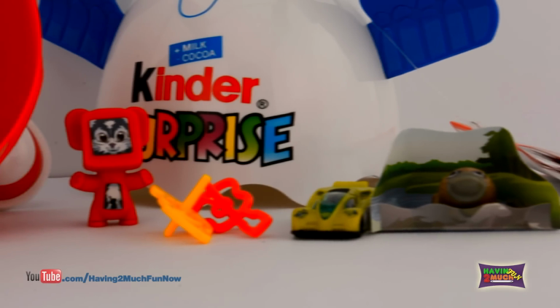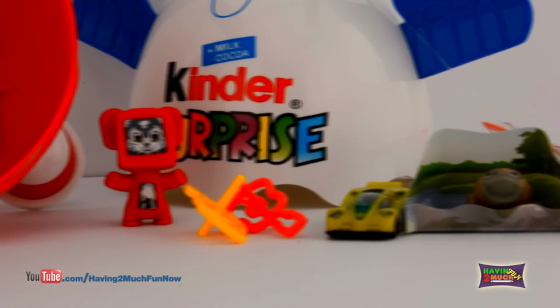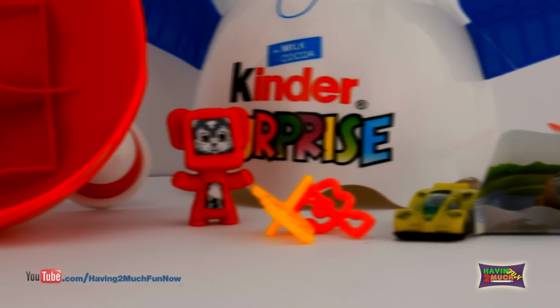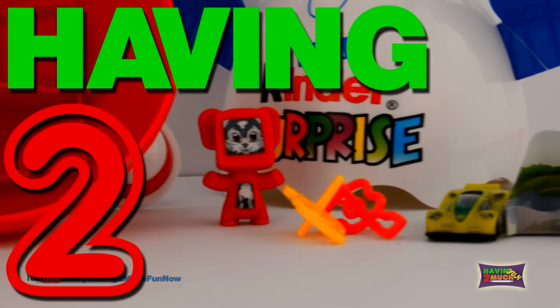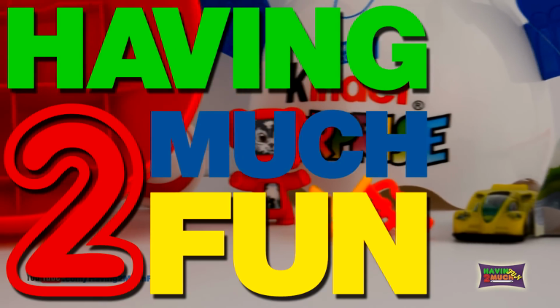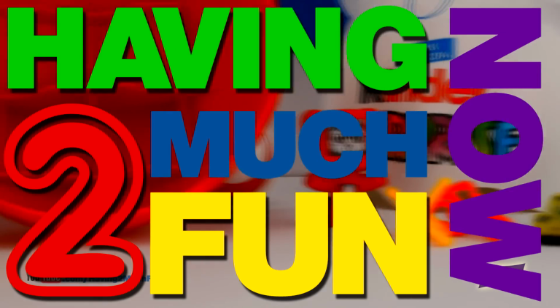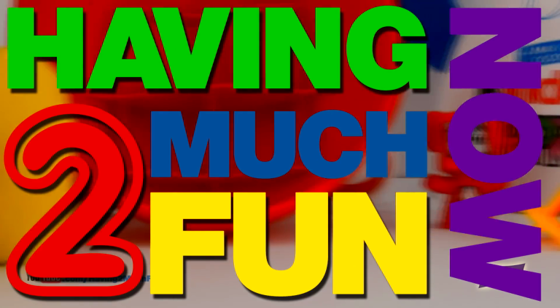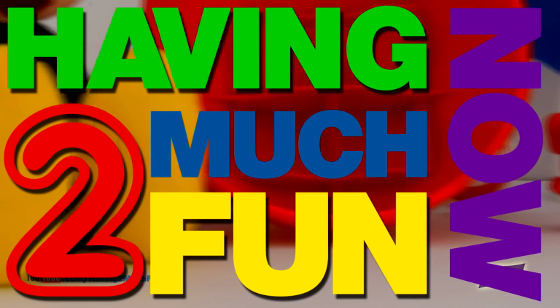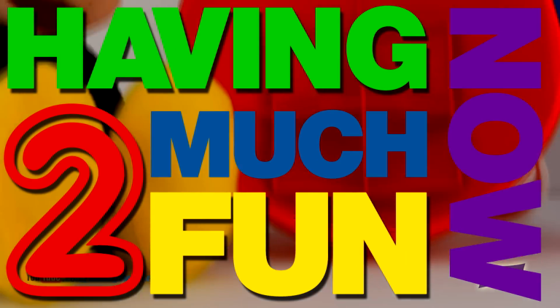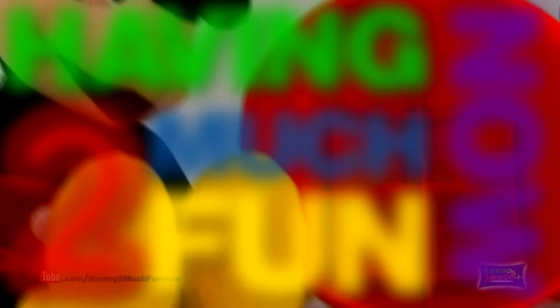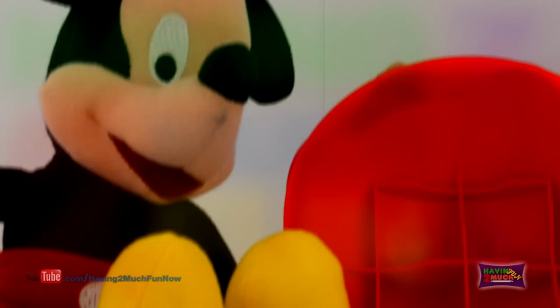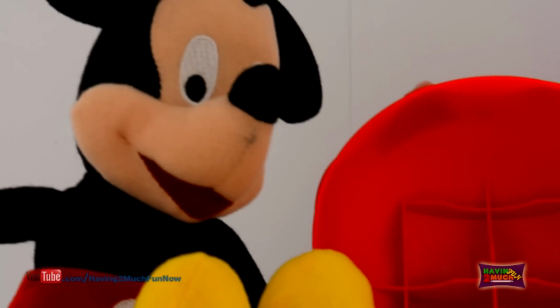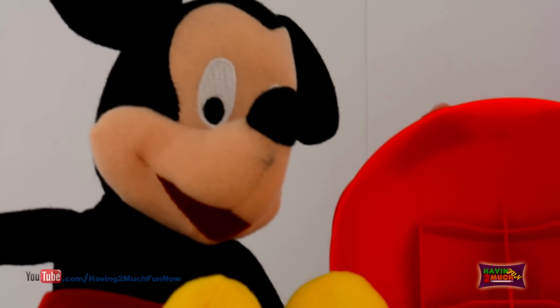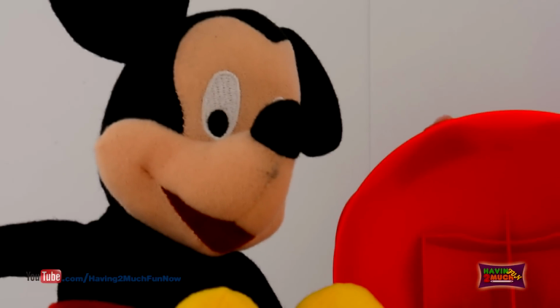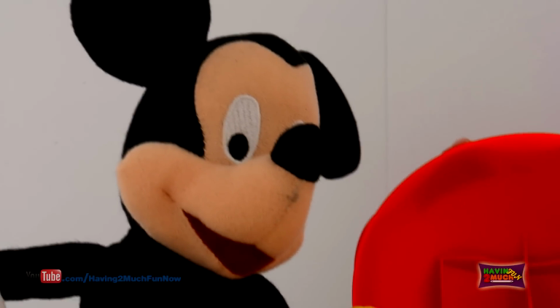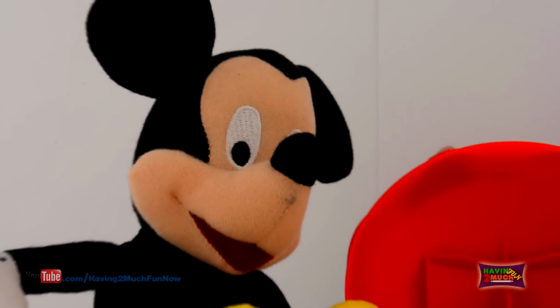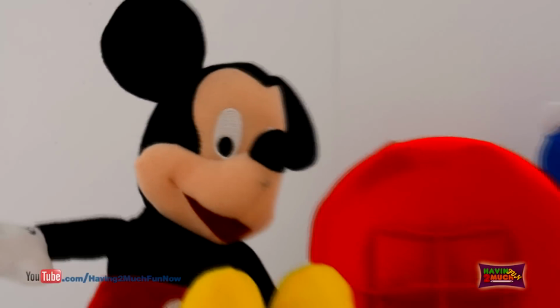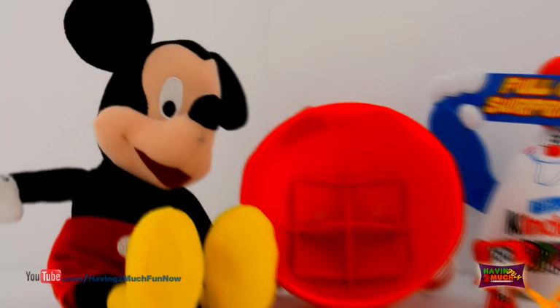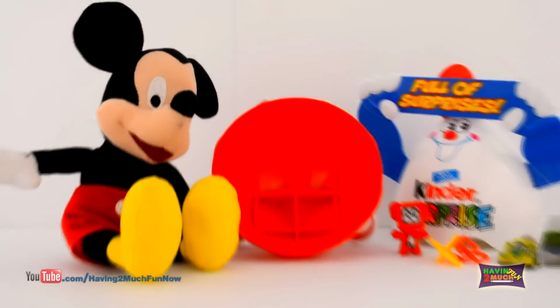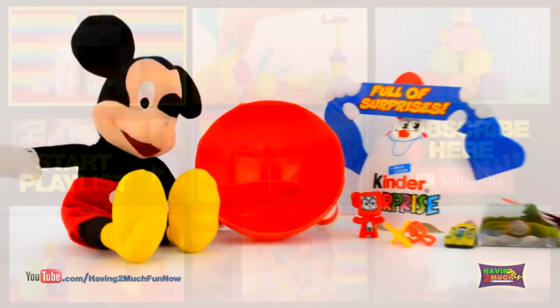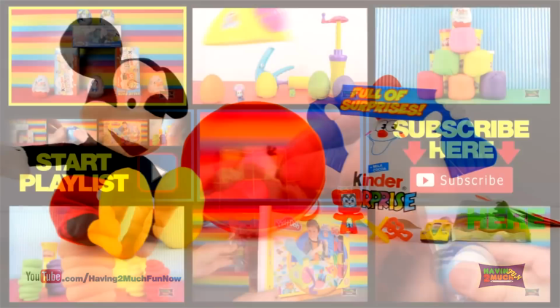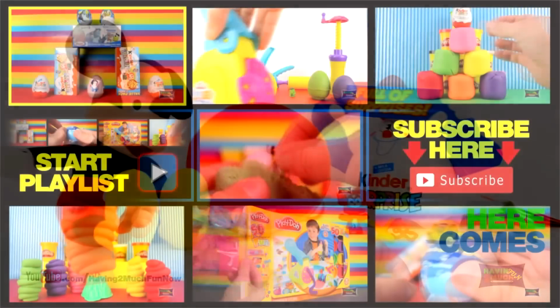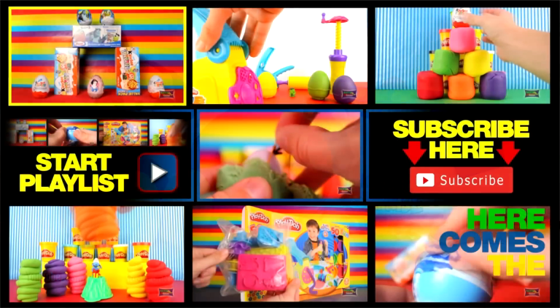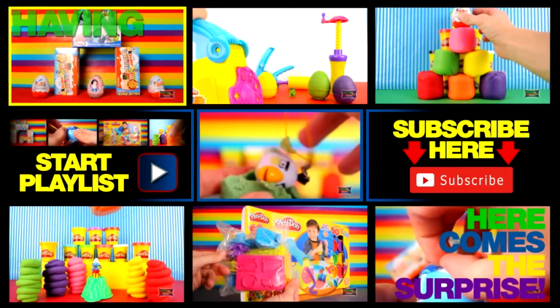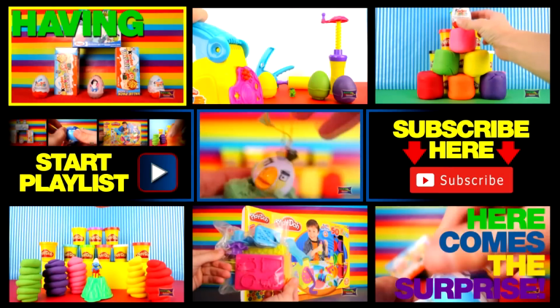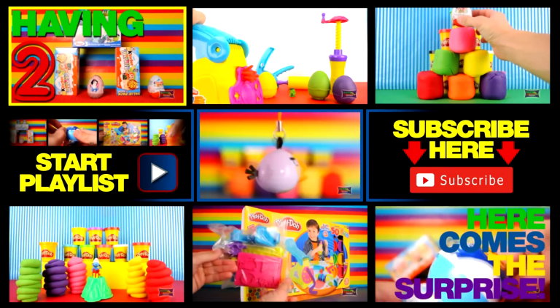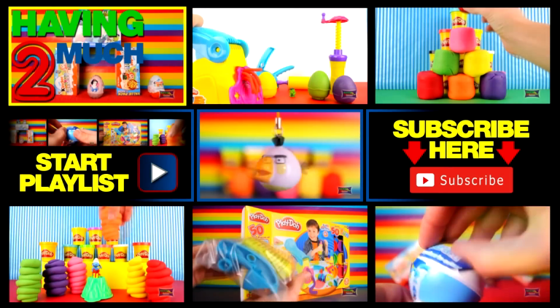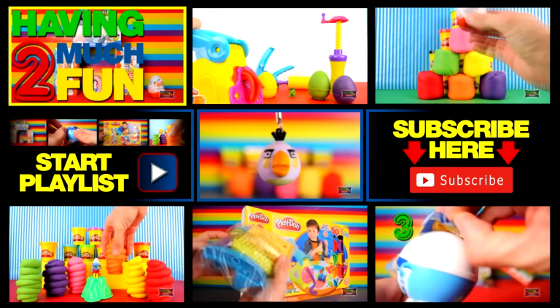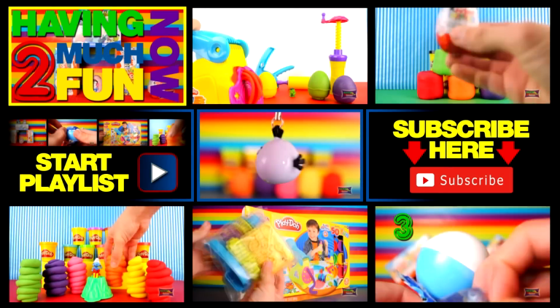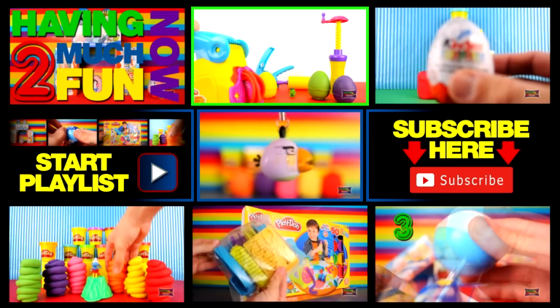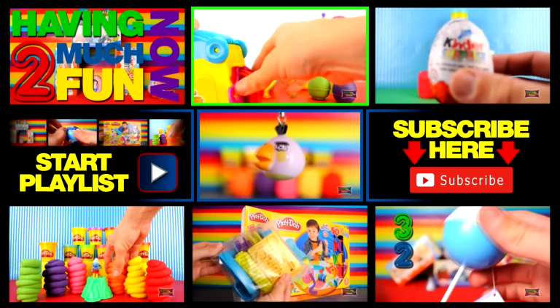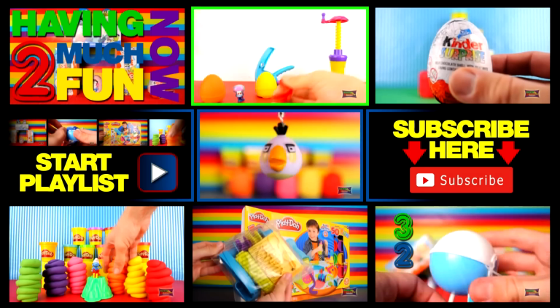I'm having too much fun now! Thanks Nicky, what a lot of fun! Make sure you subscribe to the channel and click playlist to watch more!